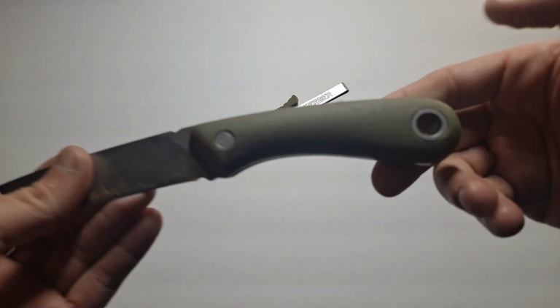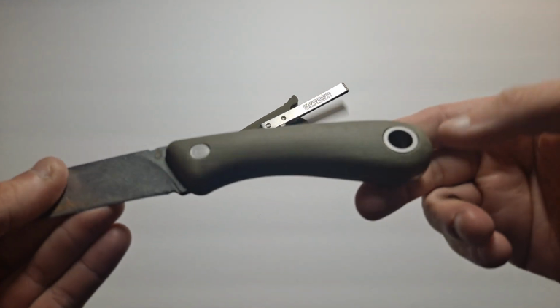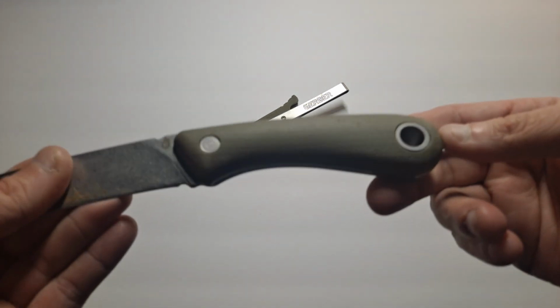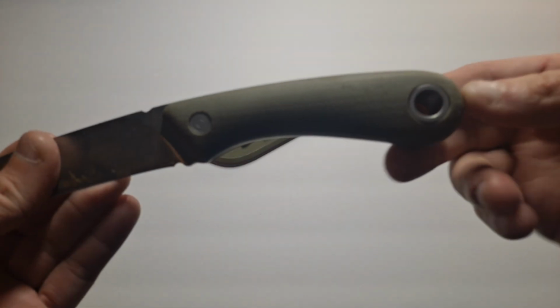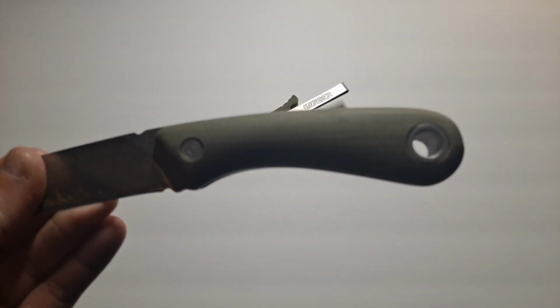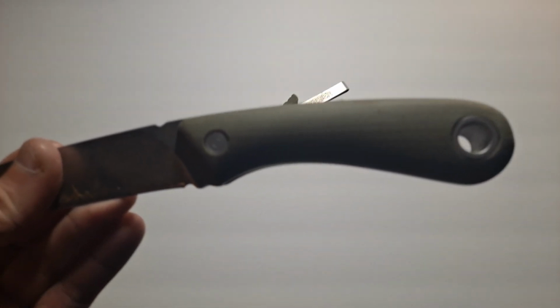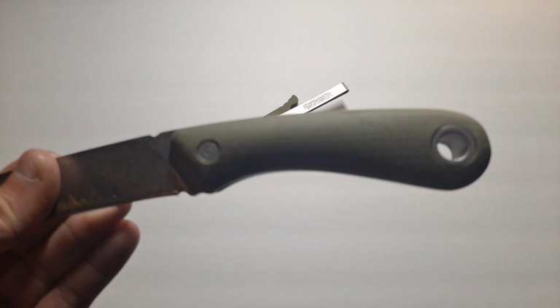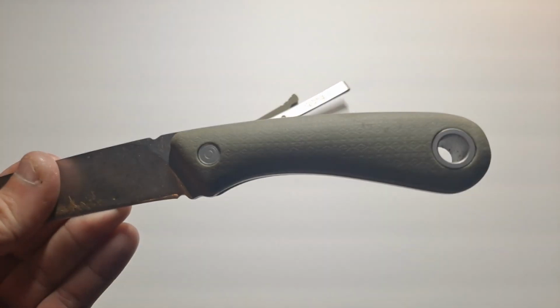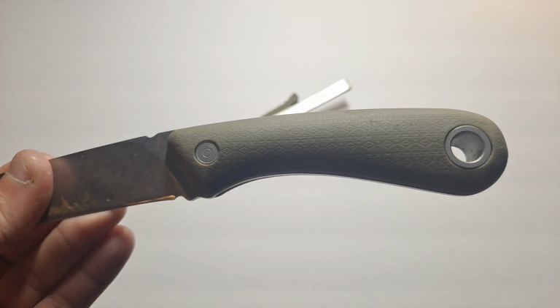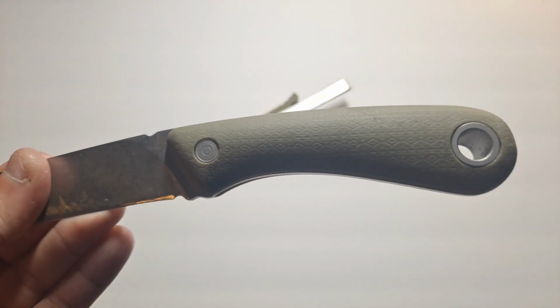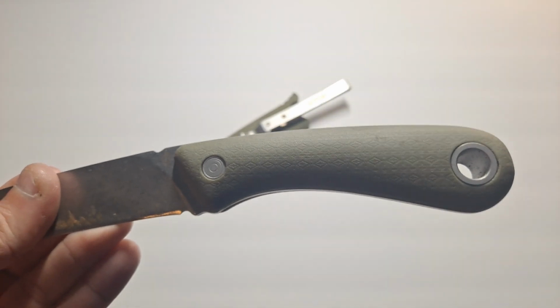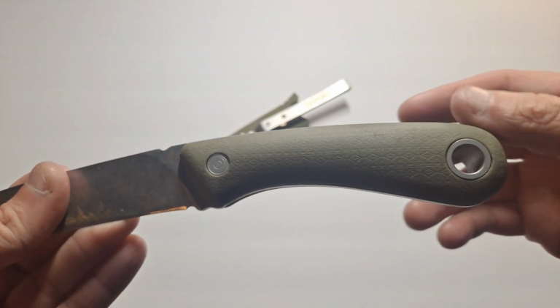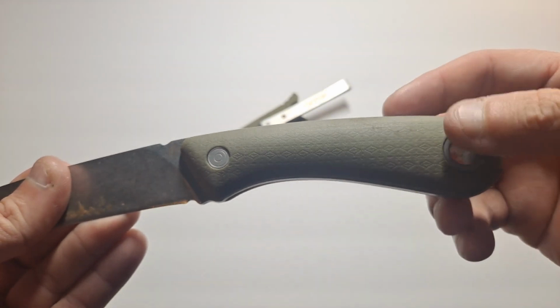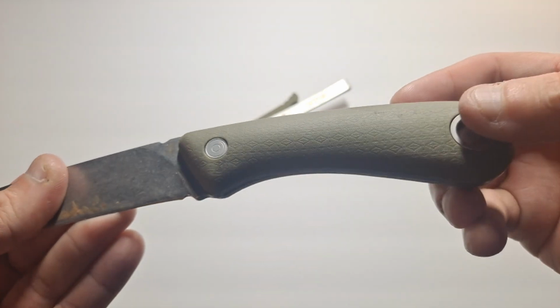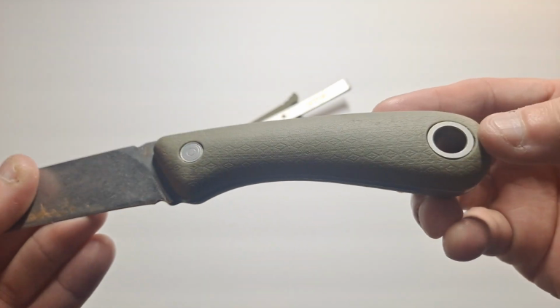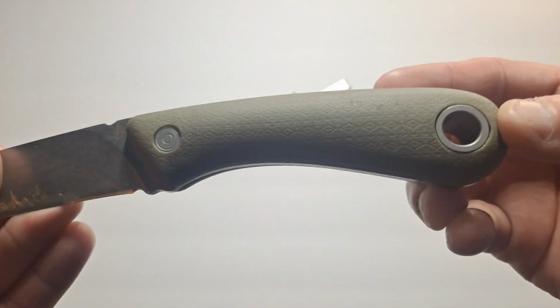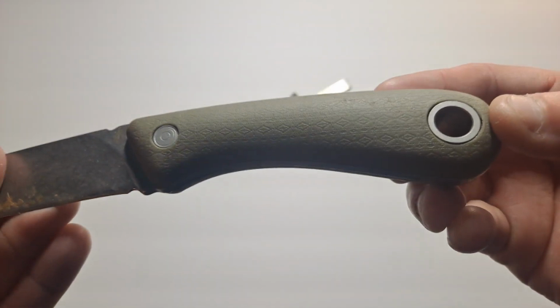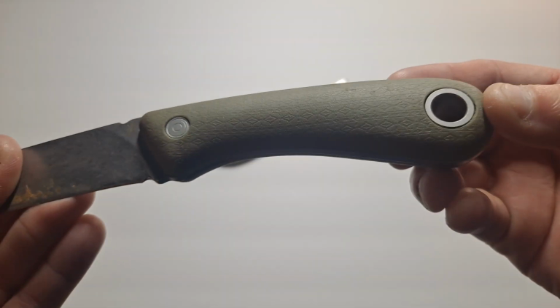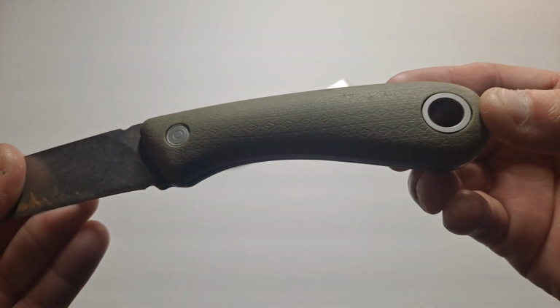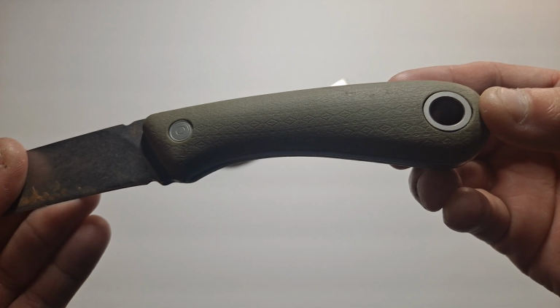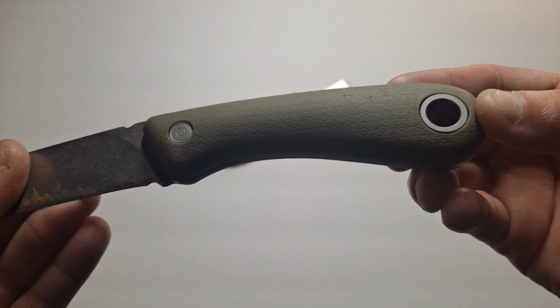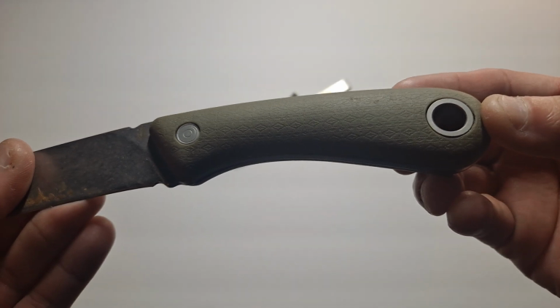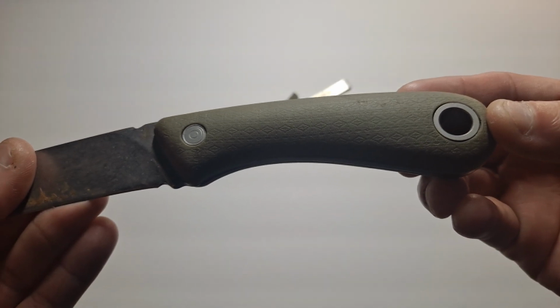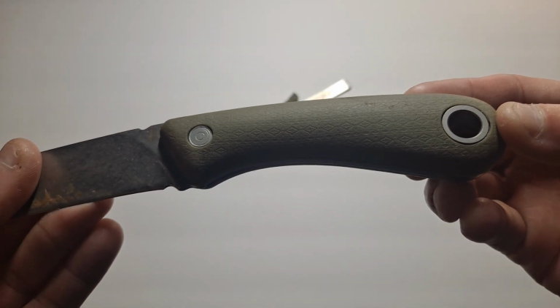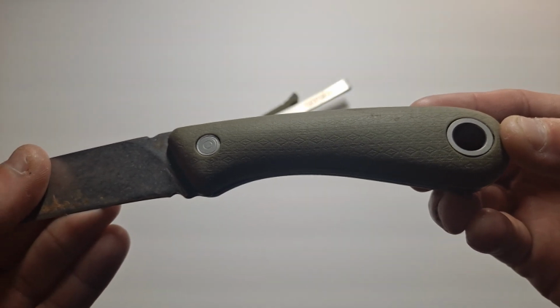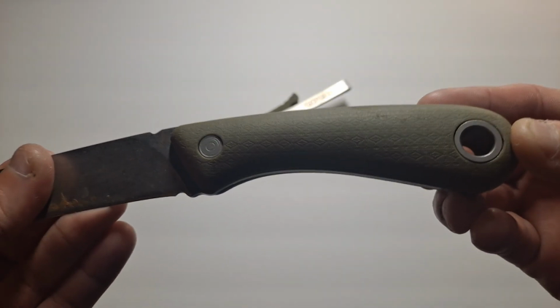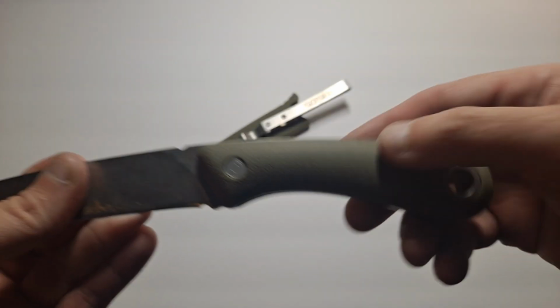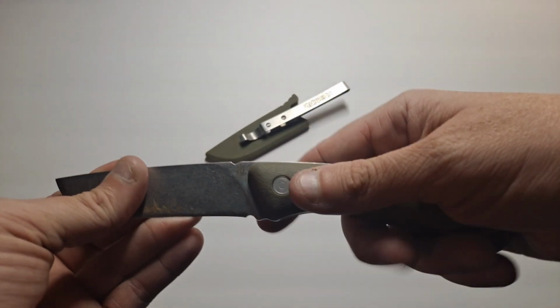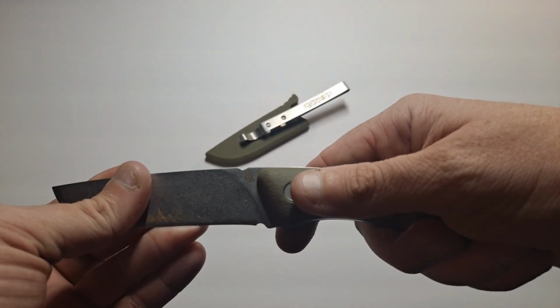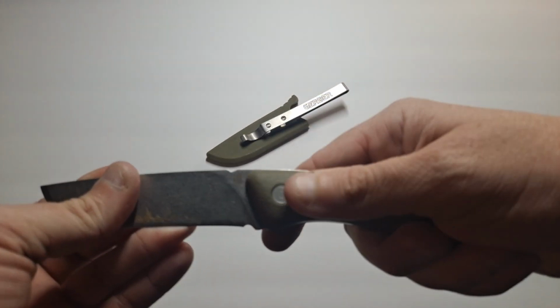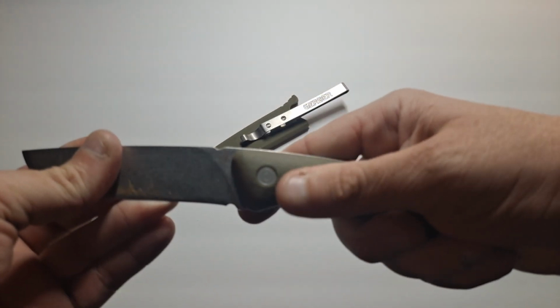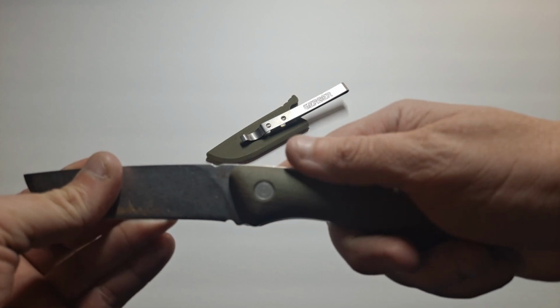It's got this nice textured grip, which is actually kind of cool. It's got diamonds and stripes and dots on it, which actually gives a really good amount of grip. It's nice.